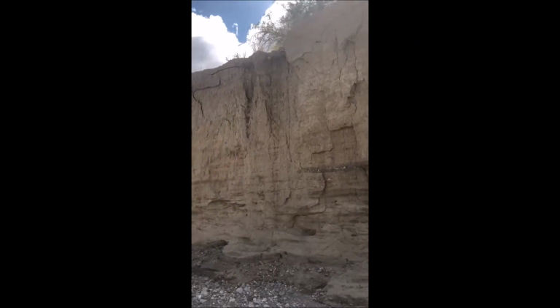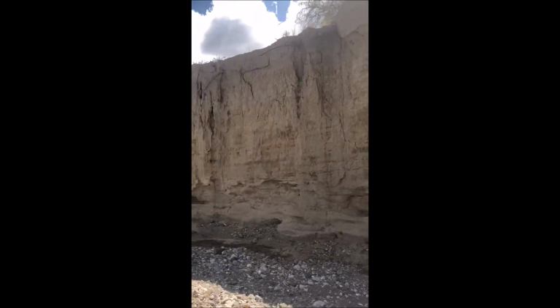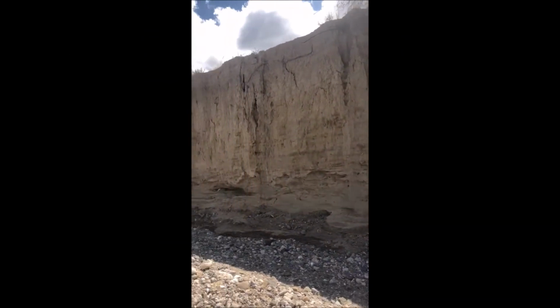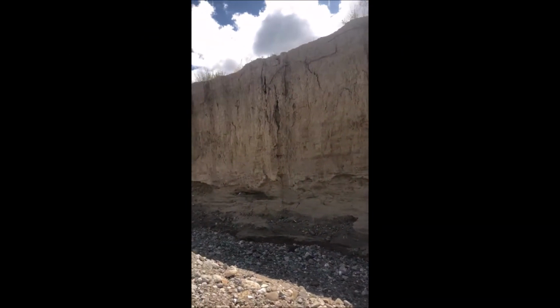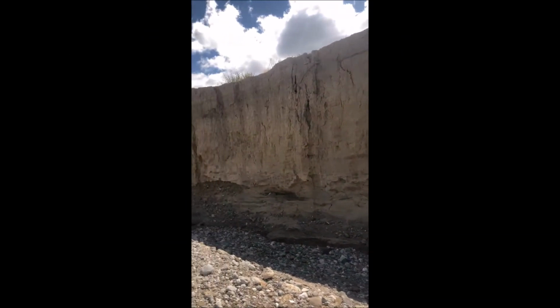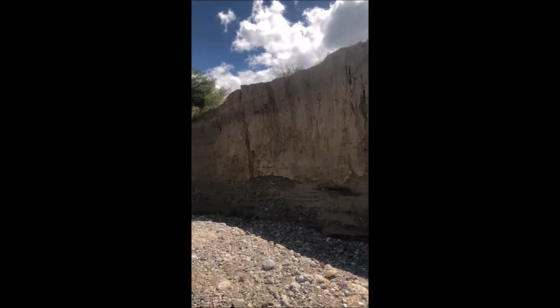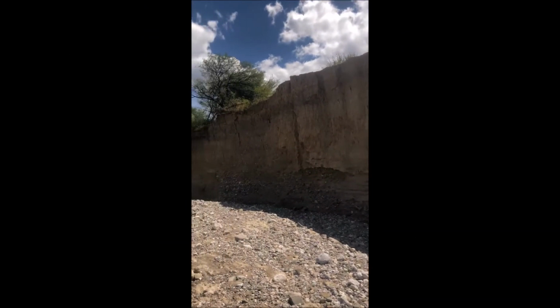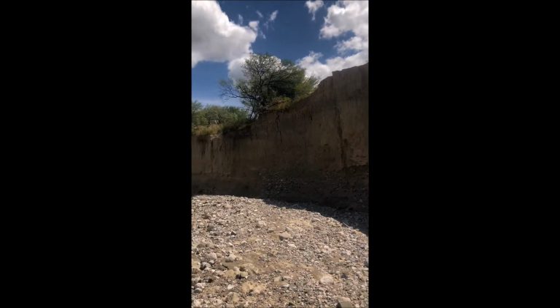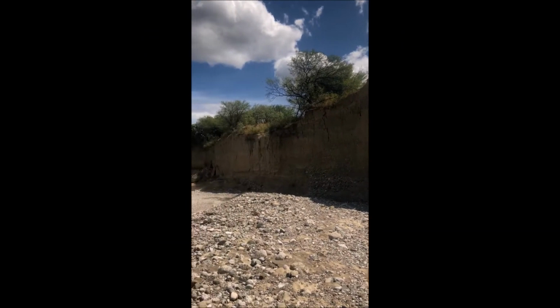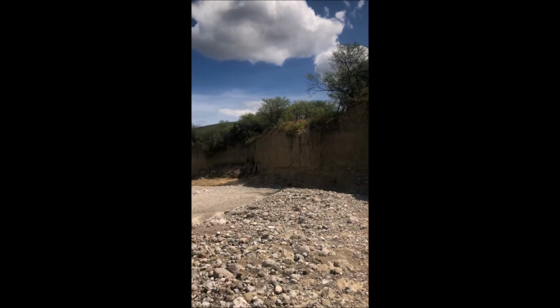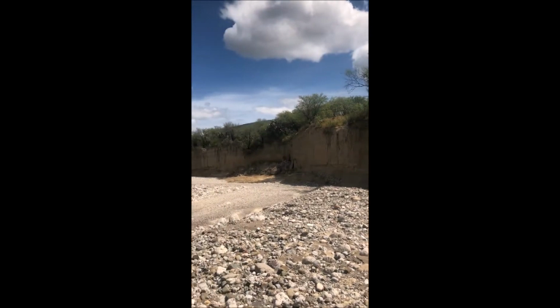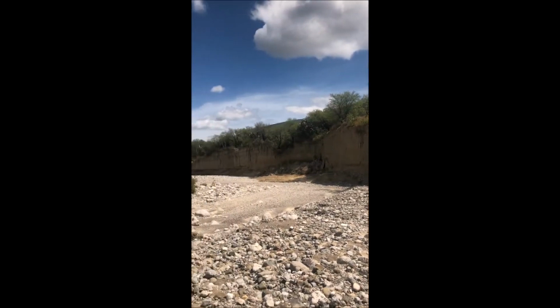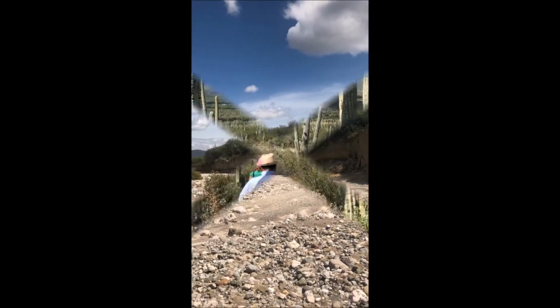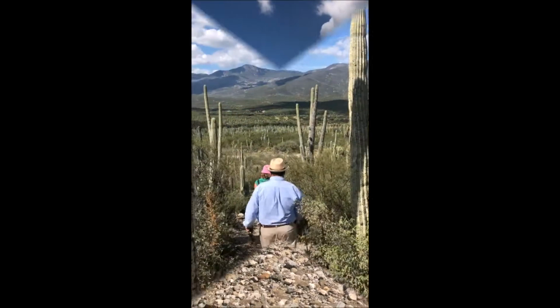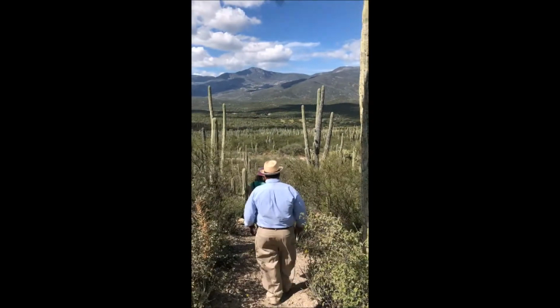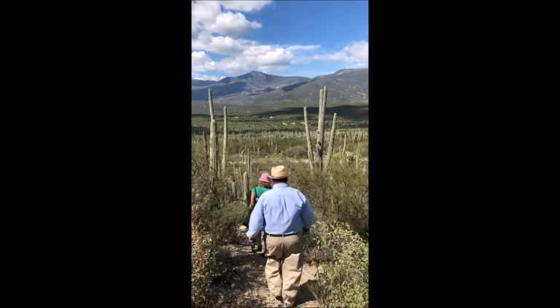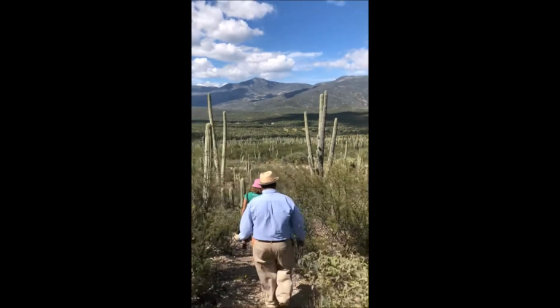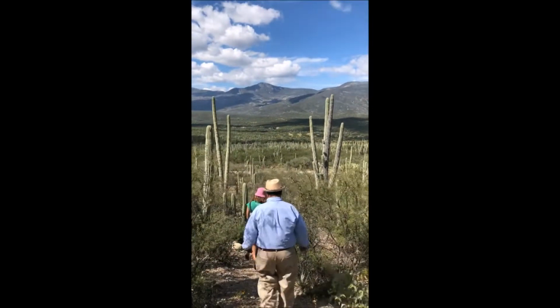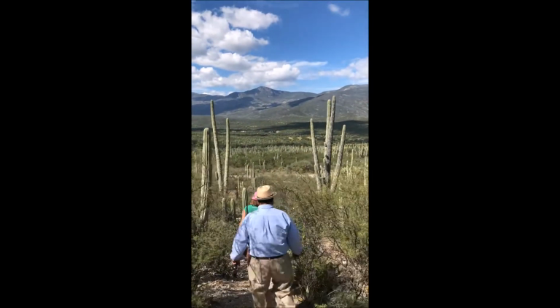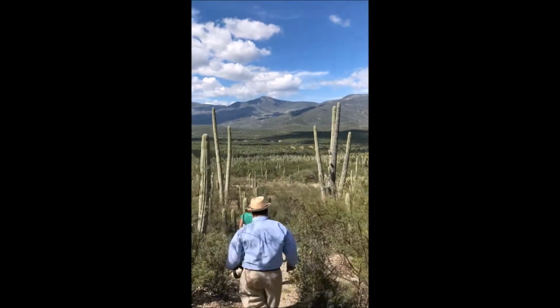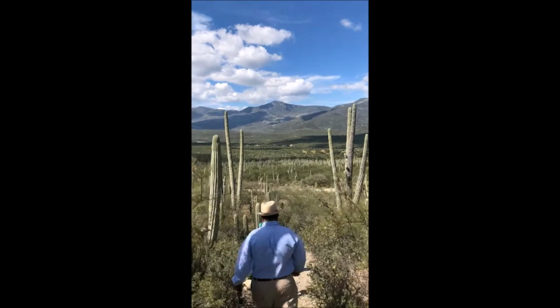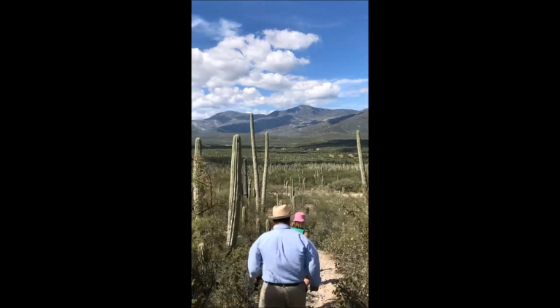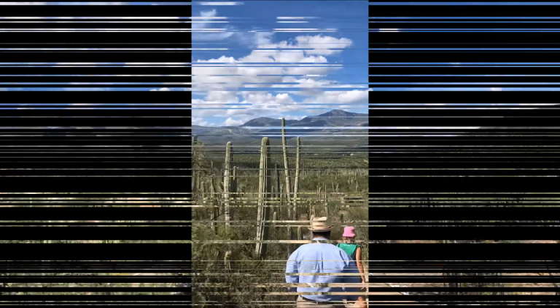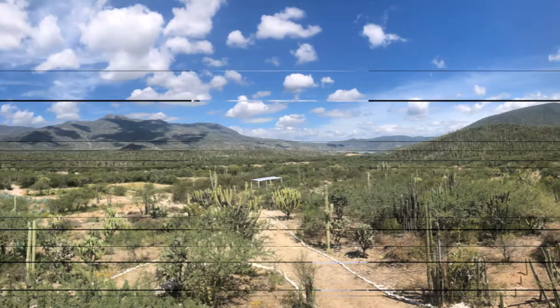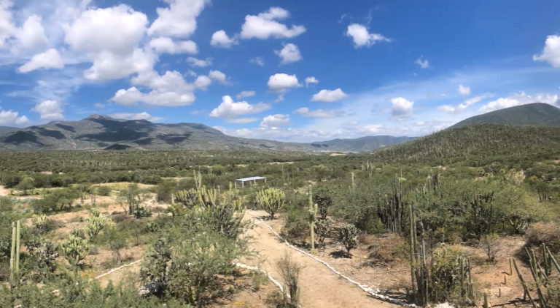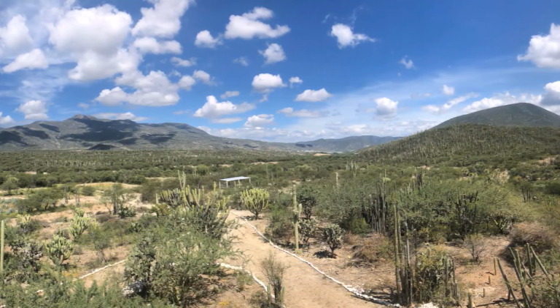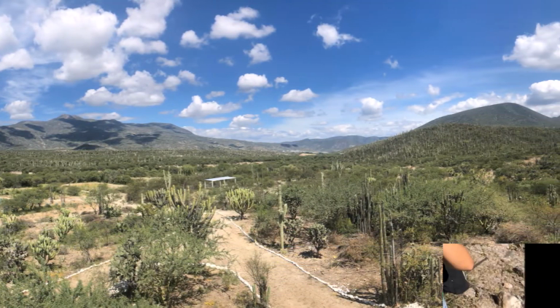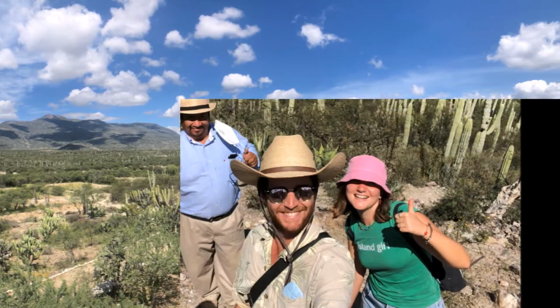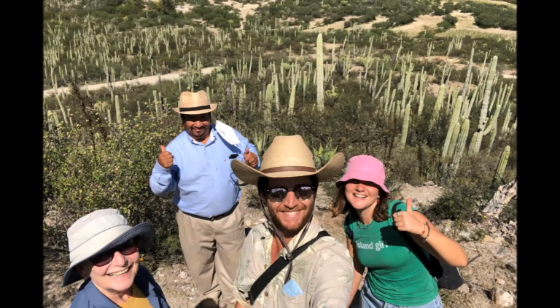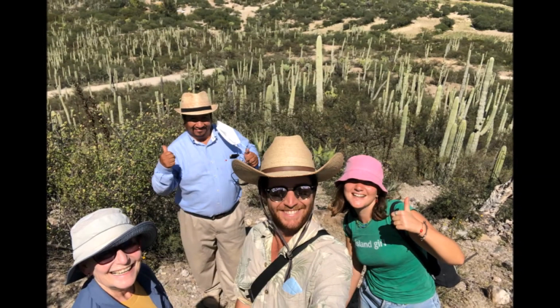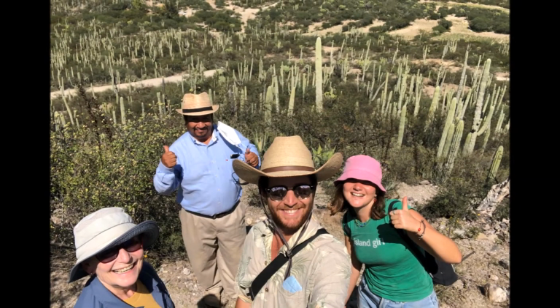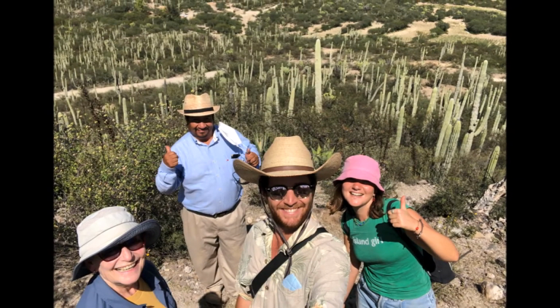Then Armando took us up to his family's private land — a beautiful place. We got to get up close with towering cacti and the thousand-year-old trees. And our group photo atop the hill, overlooking the valley, was fantastic.